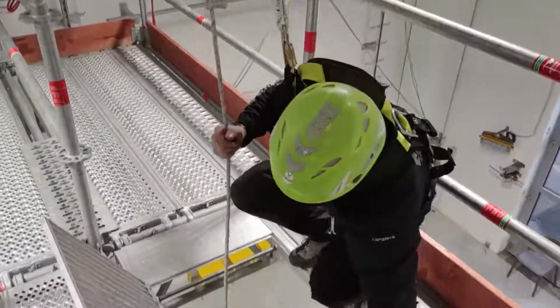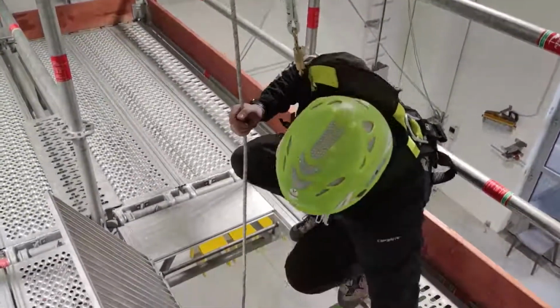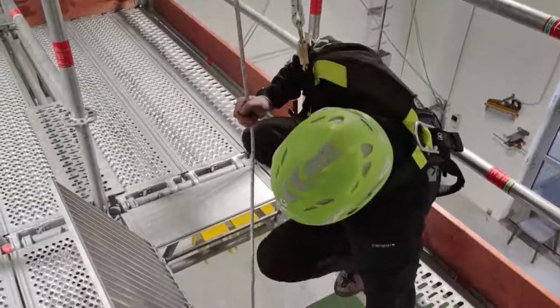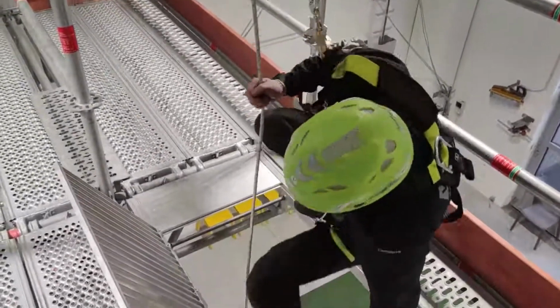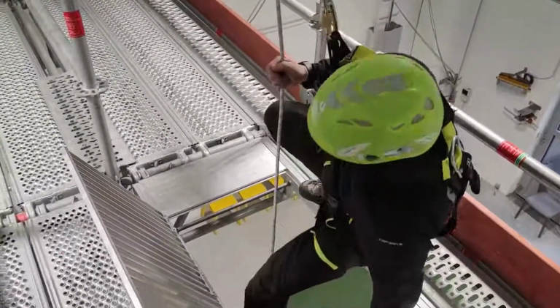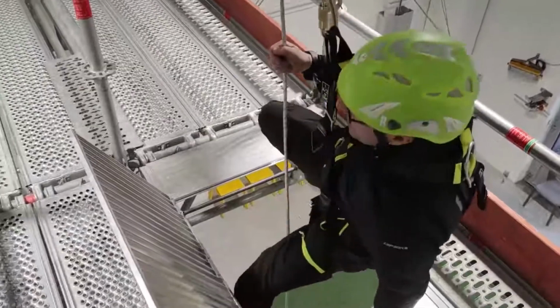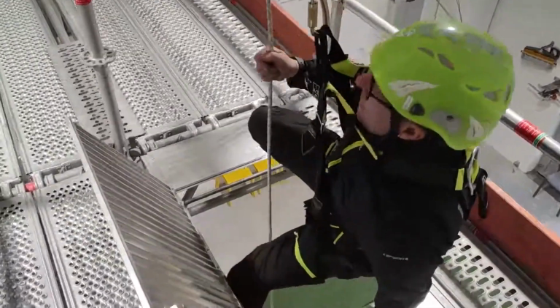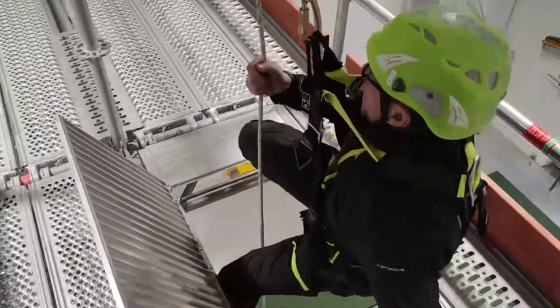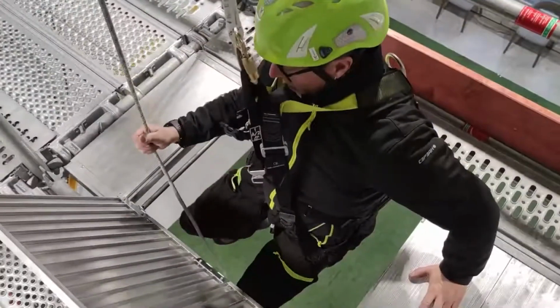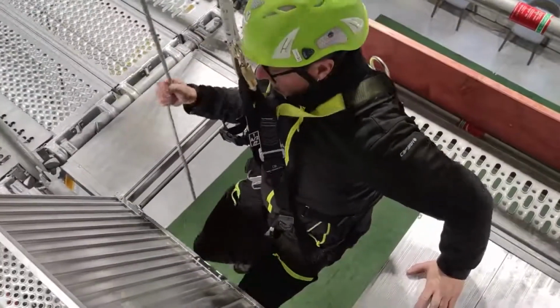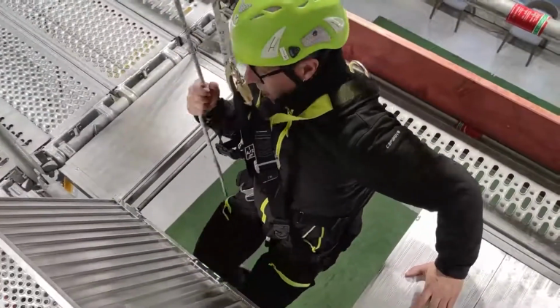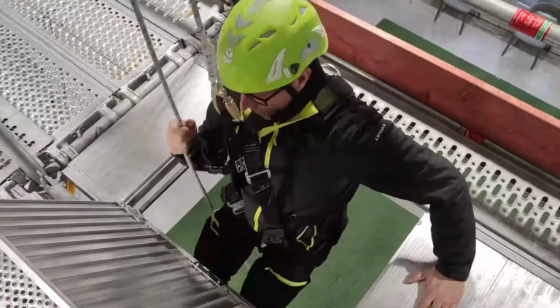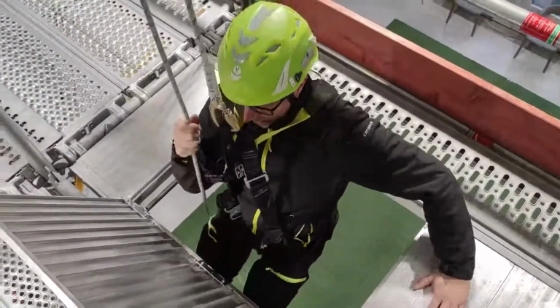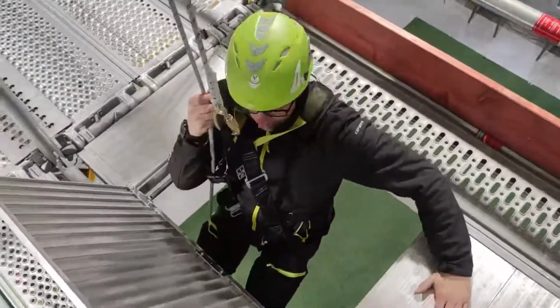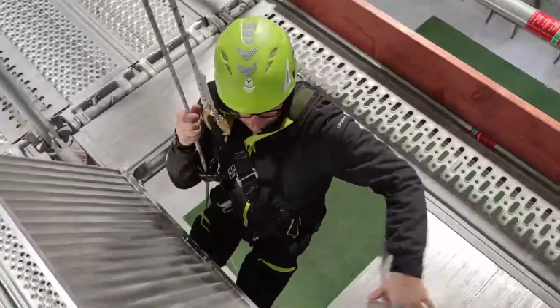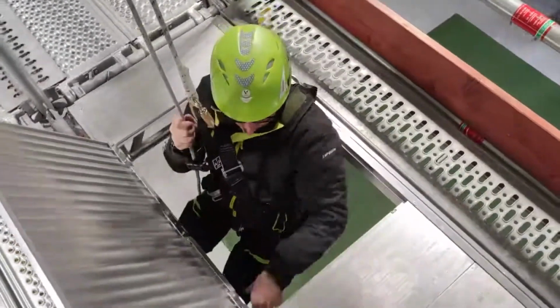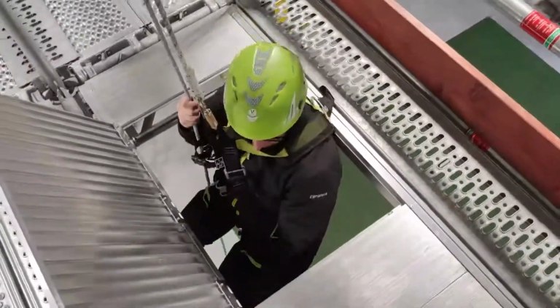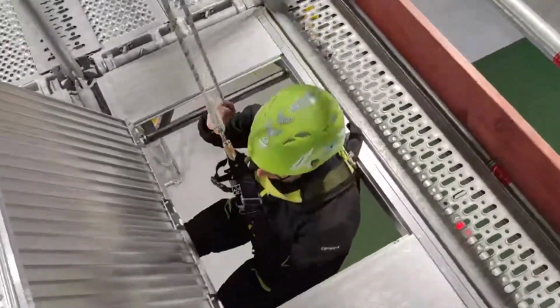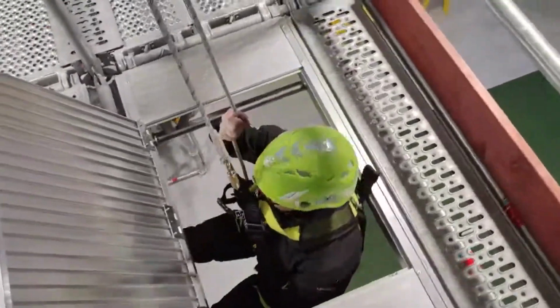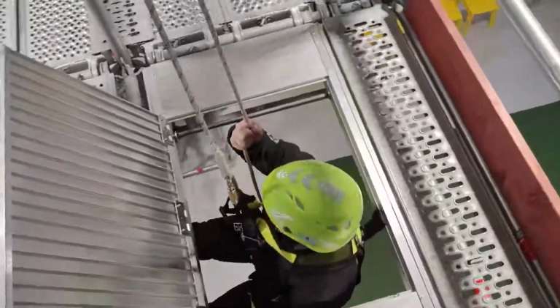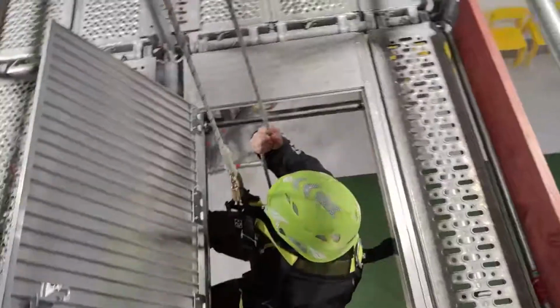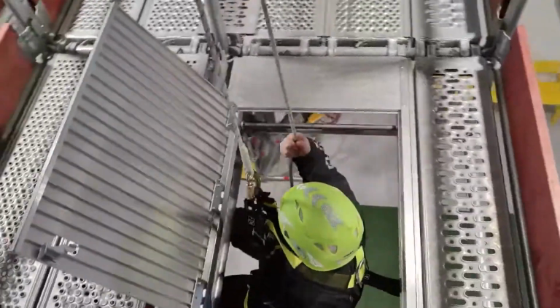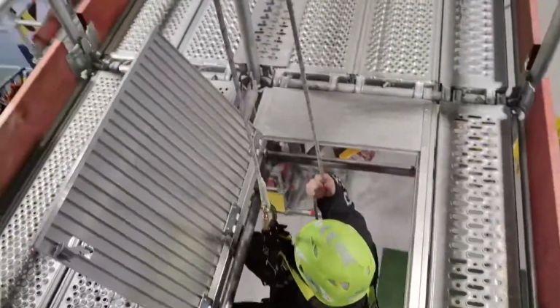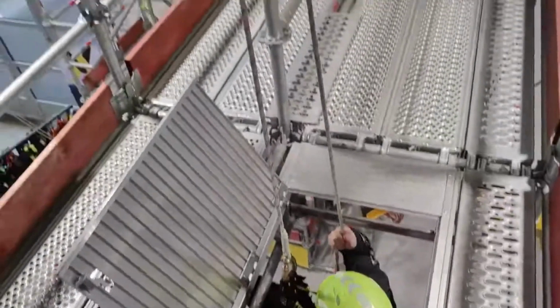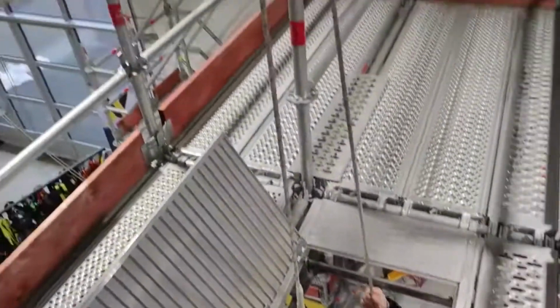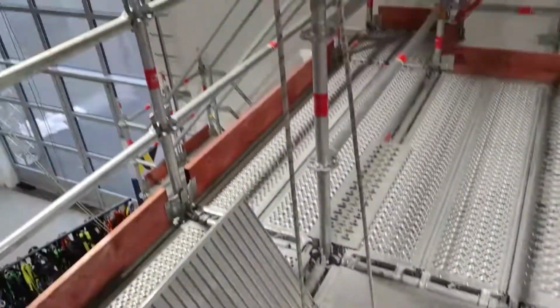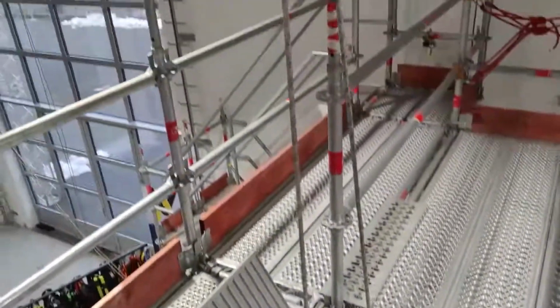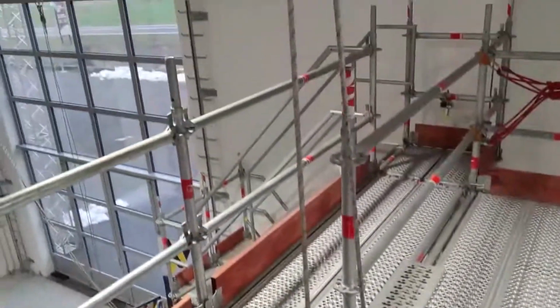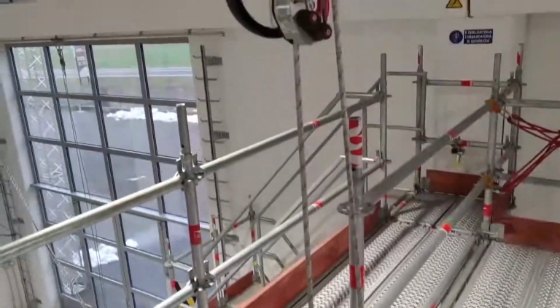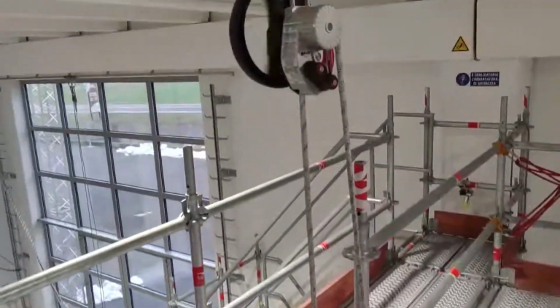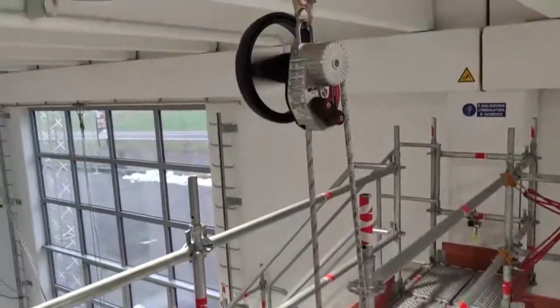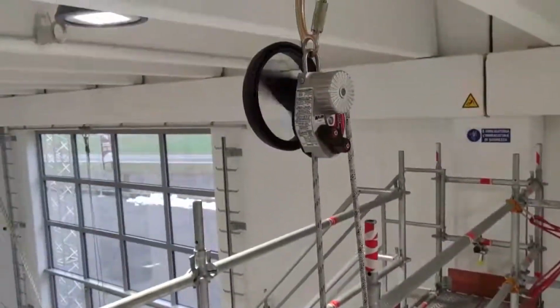Operating in a temperature range from minus 50 degrees Celsius to 50 degrees Celsius, this device provides a reliable and versatile tool for safely descending in various conditions, proving invaluable for those working at heights.